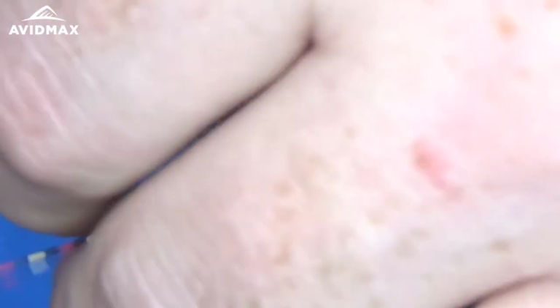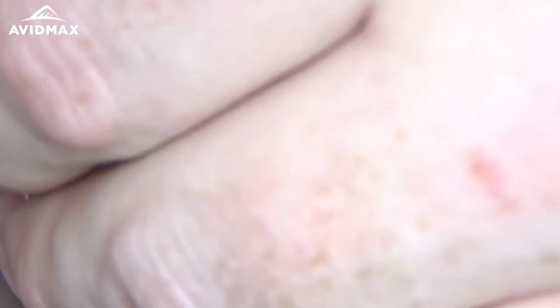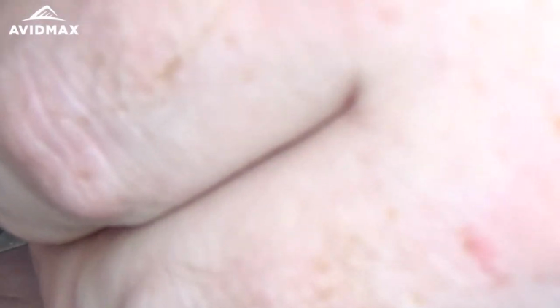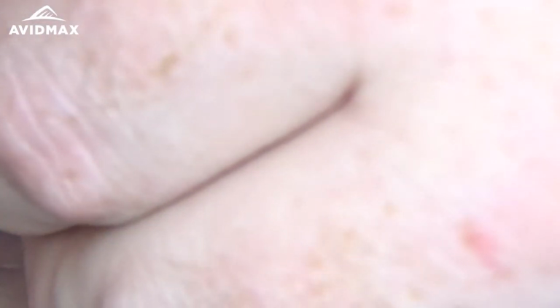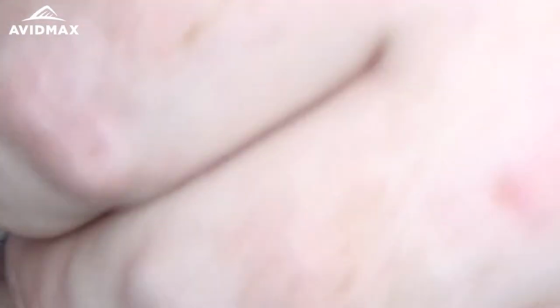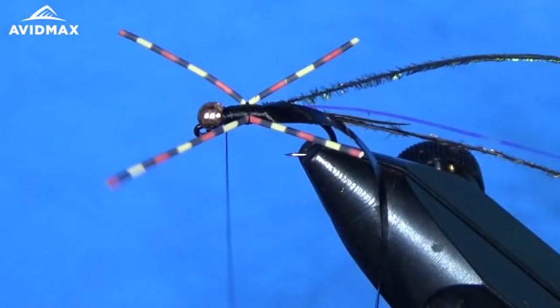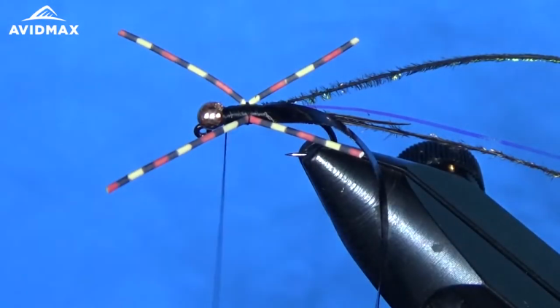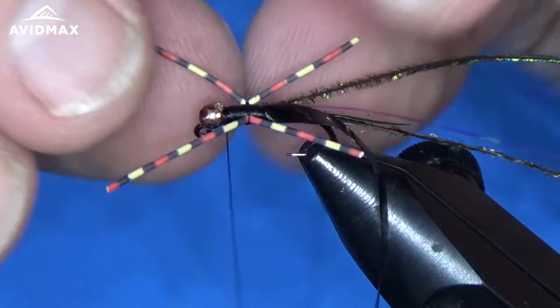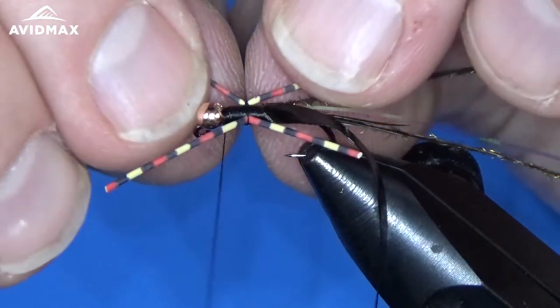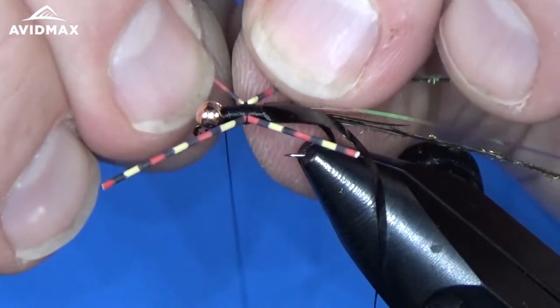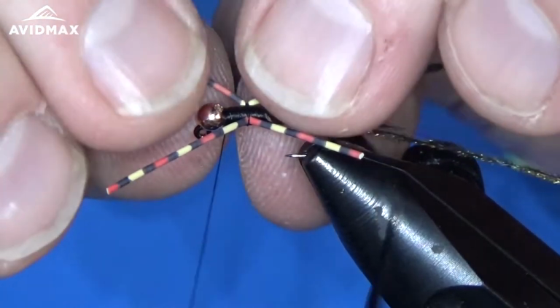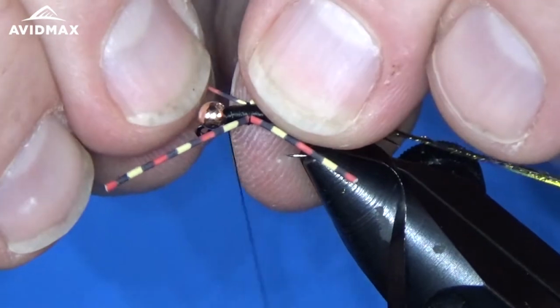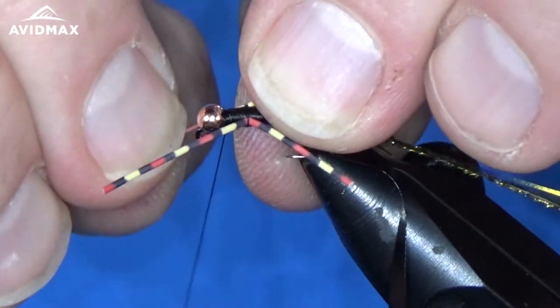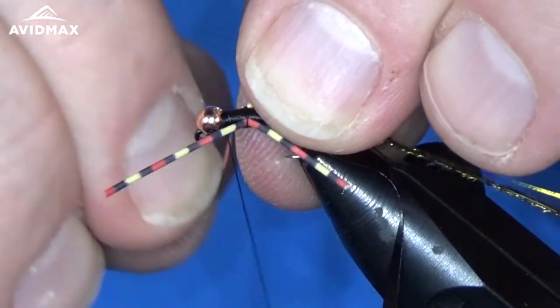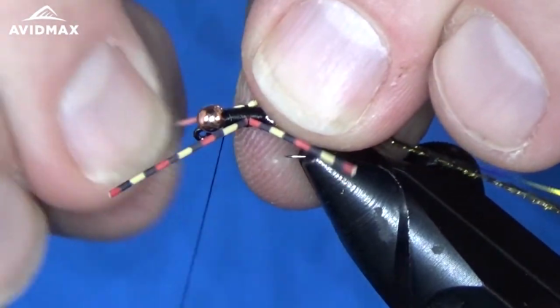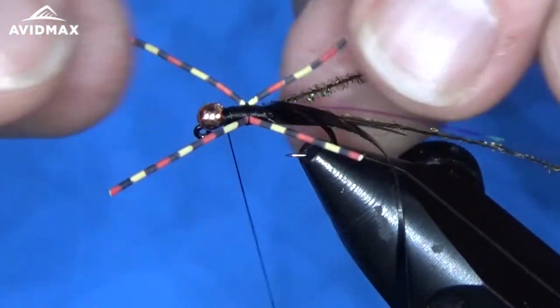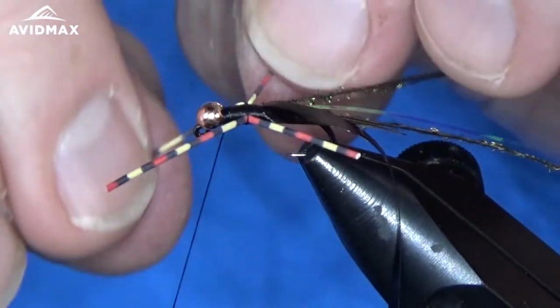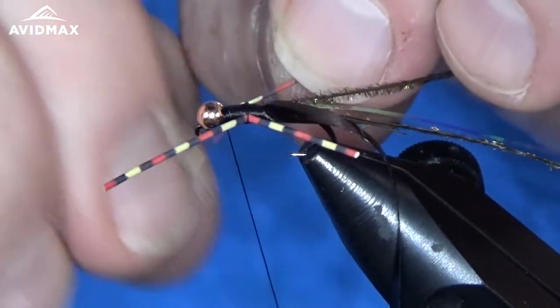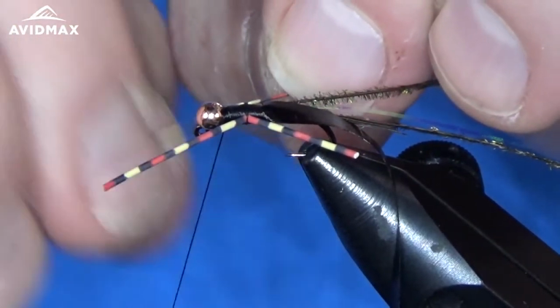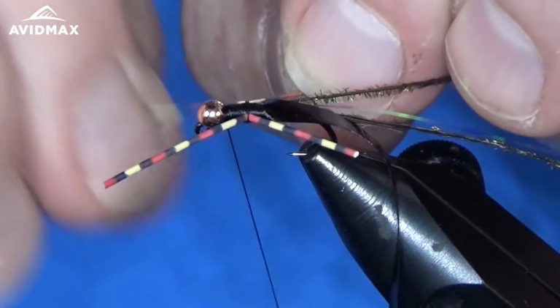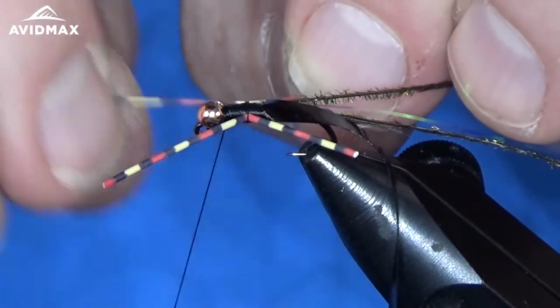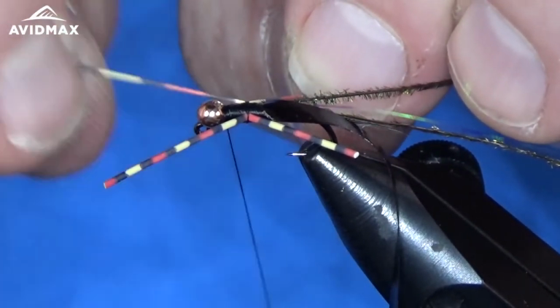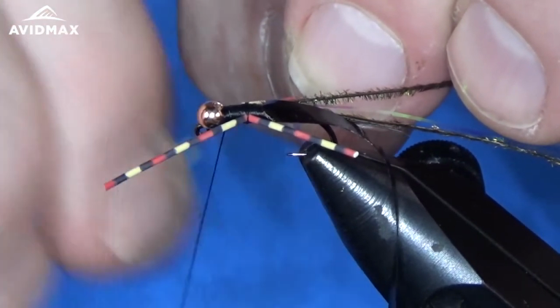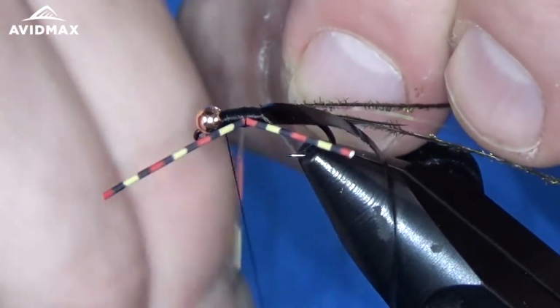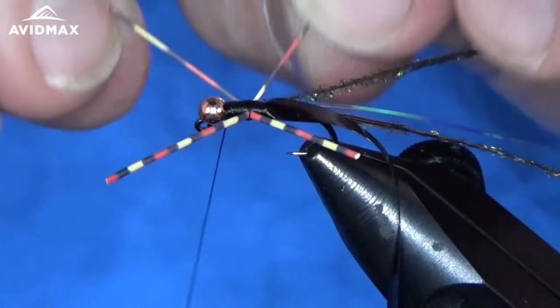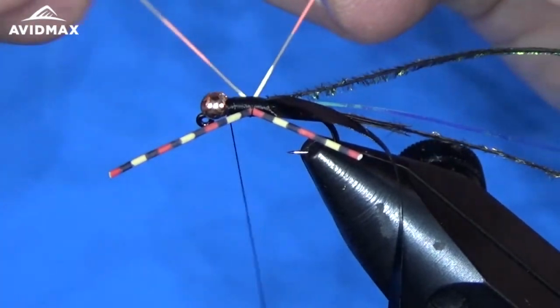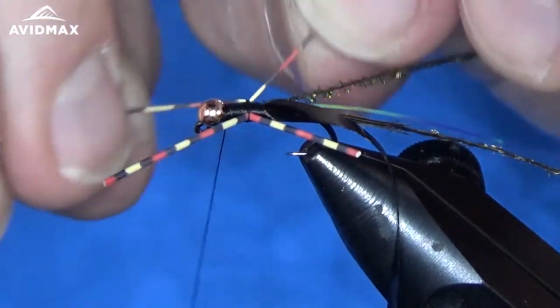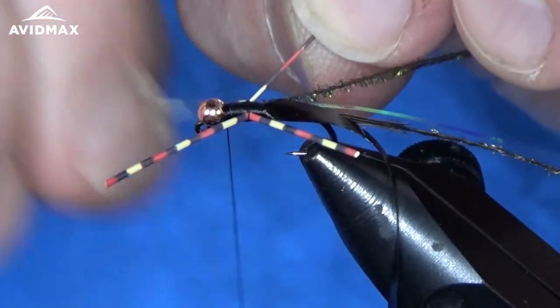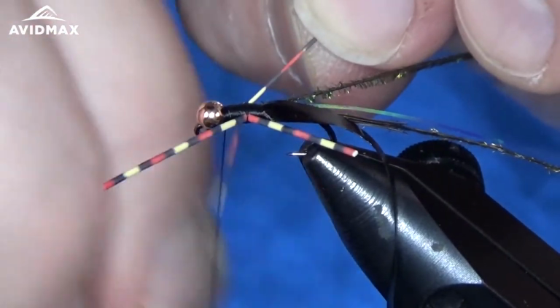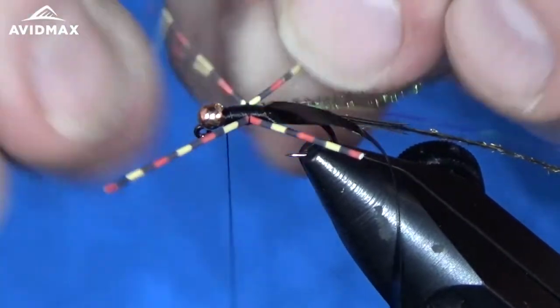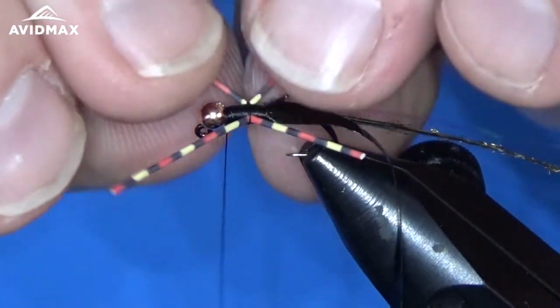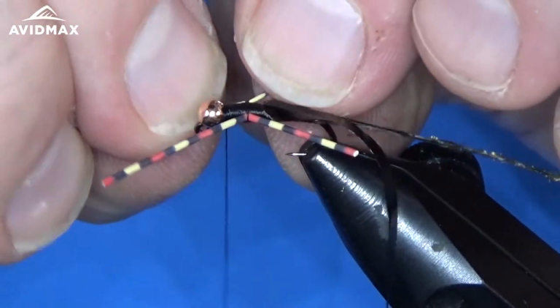Then we can jump in front and go up to behind our bead where we're going to half hitch, and then wrap our peacock herl for our thorax. You can play with your legs and make sure you've got them where you want them before you start wrapping that peacock. Right where I would like them.